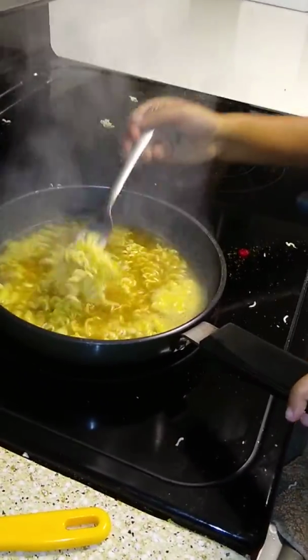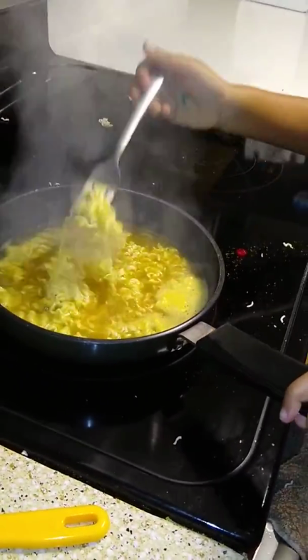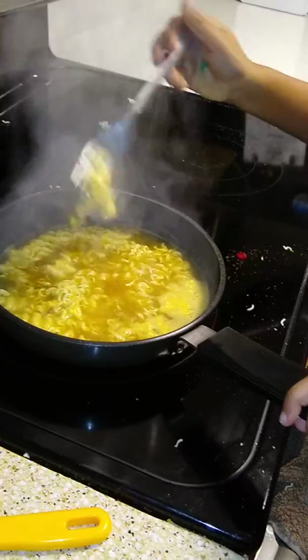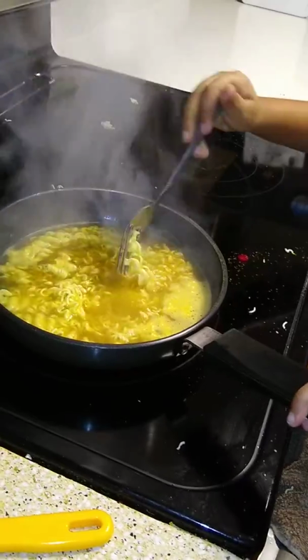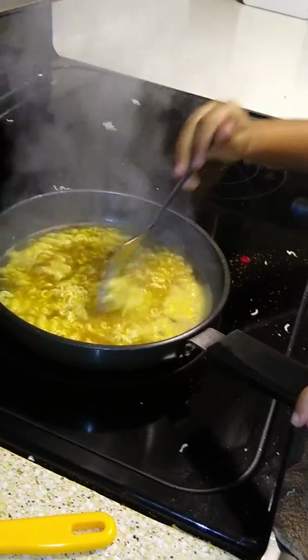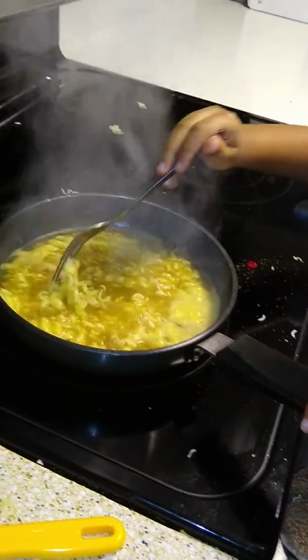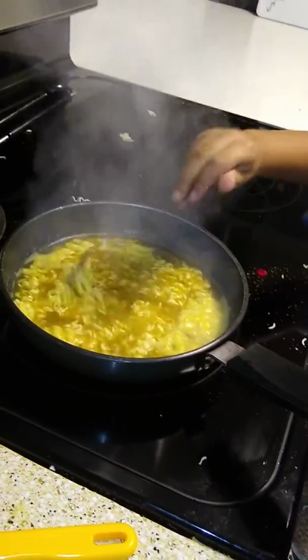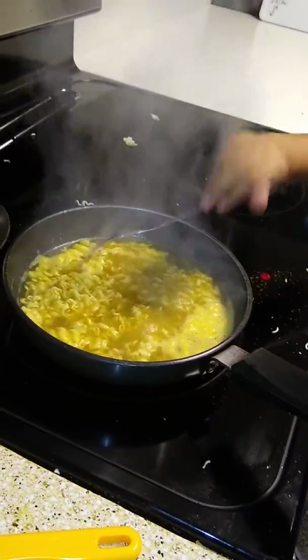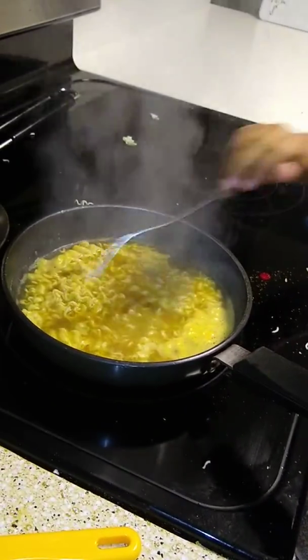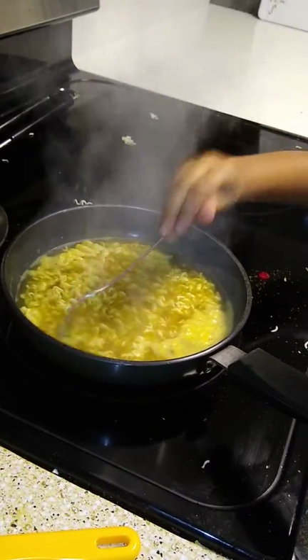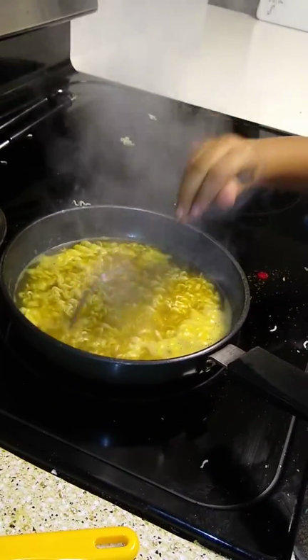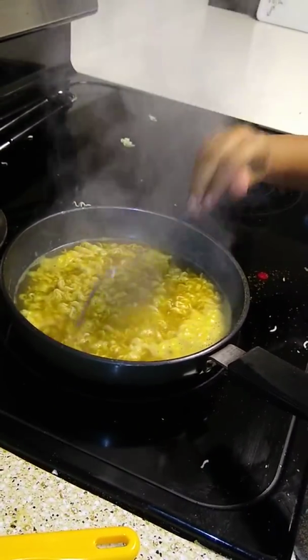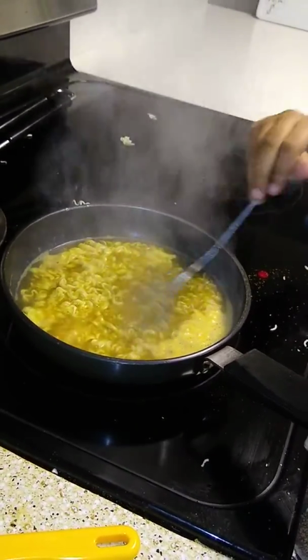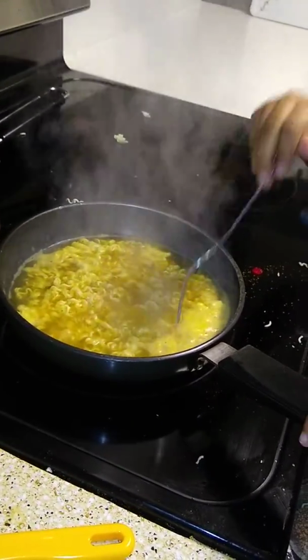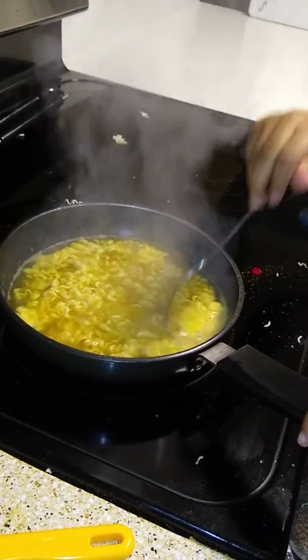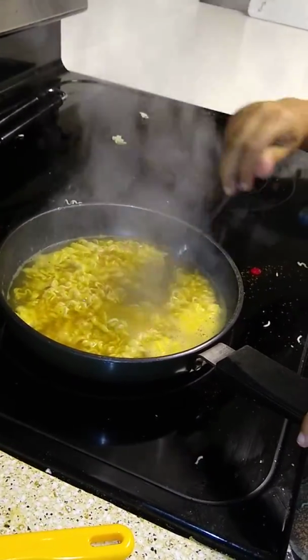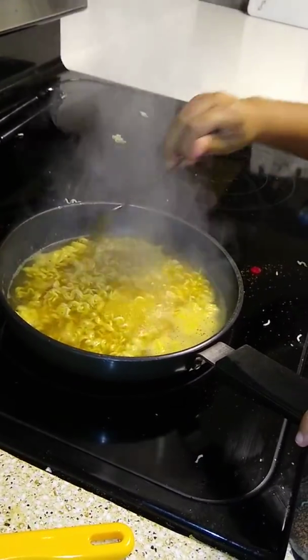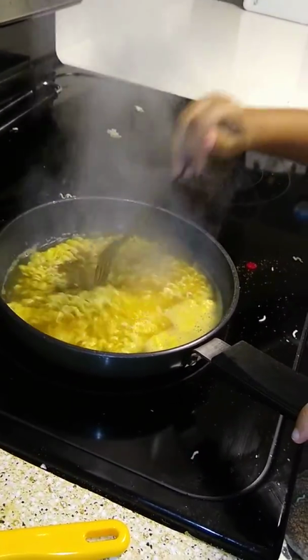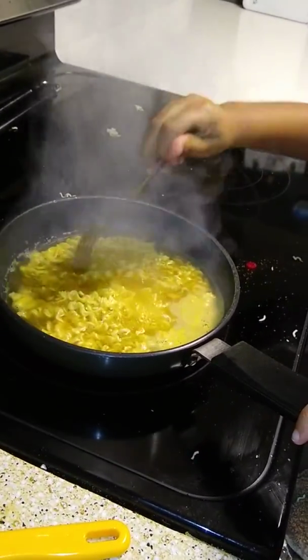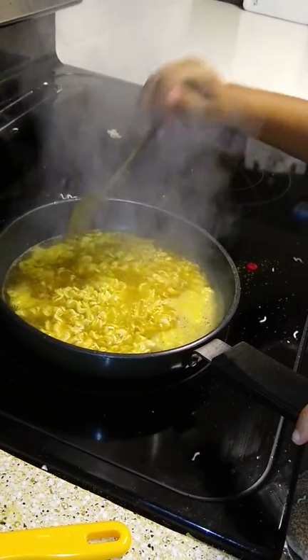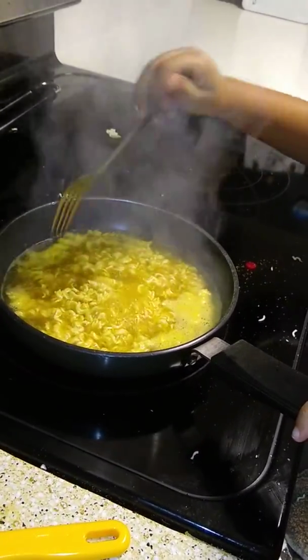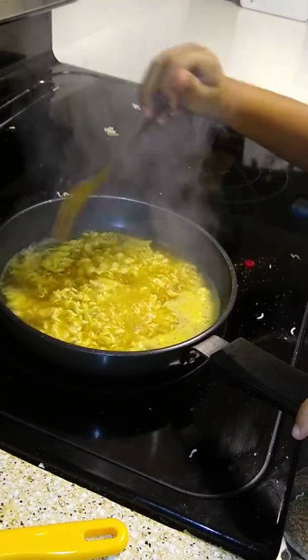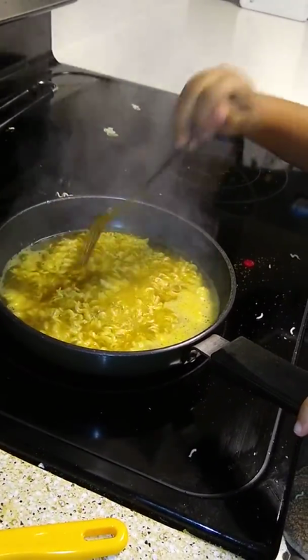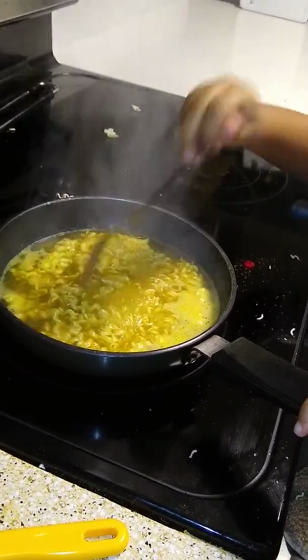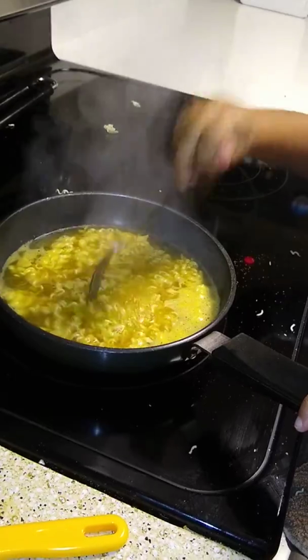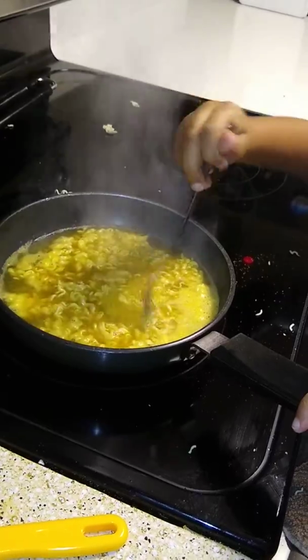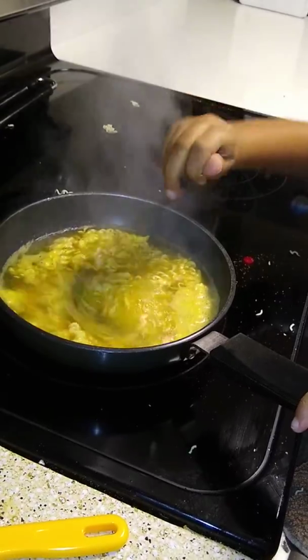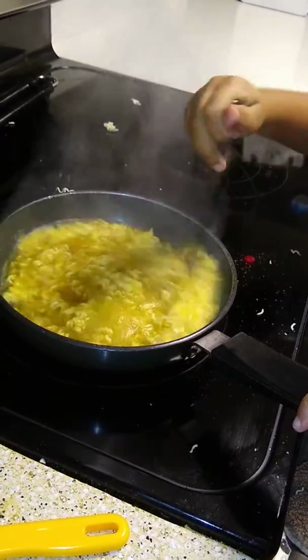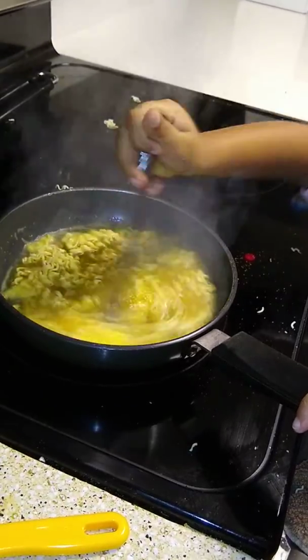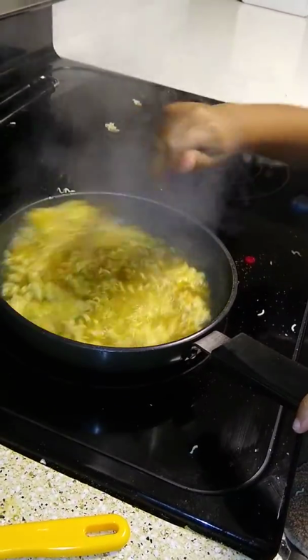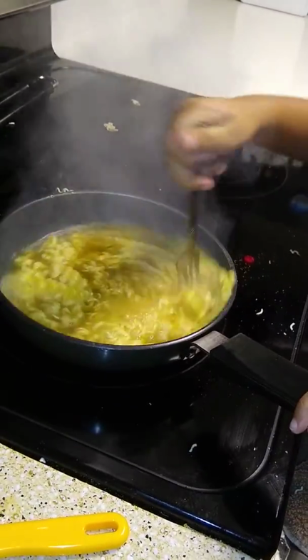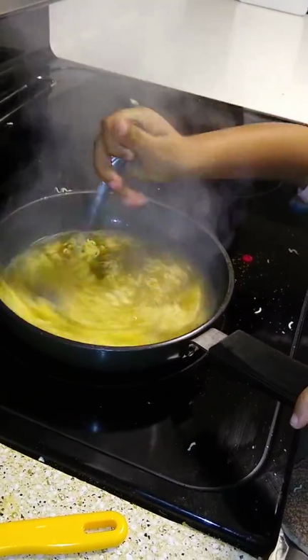Also, if you use a fork, it's even better because you might break it even much more apart. See?